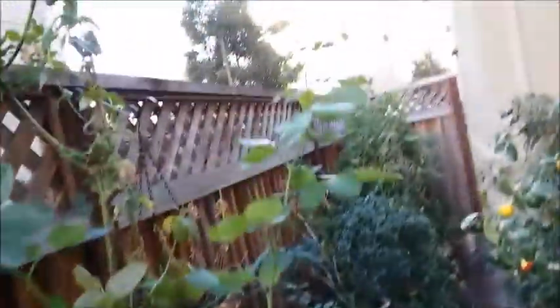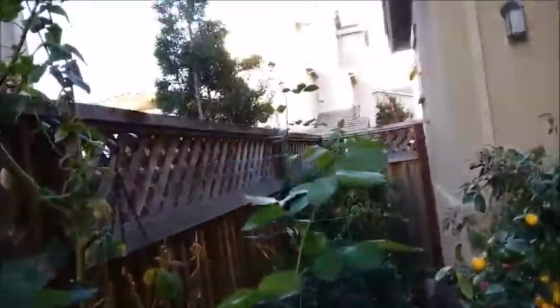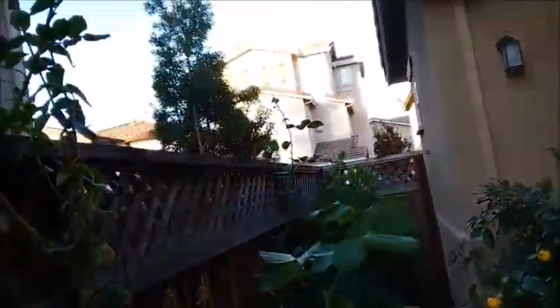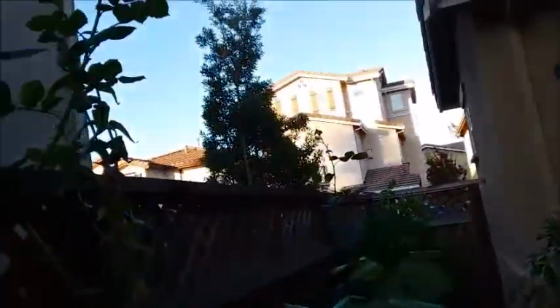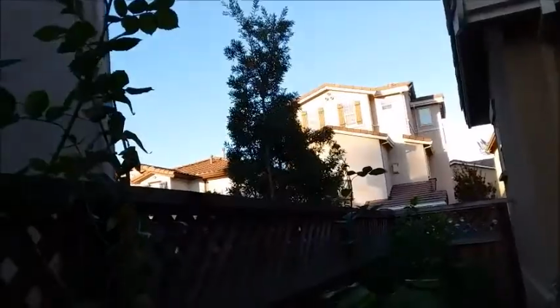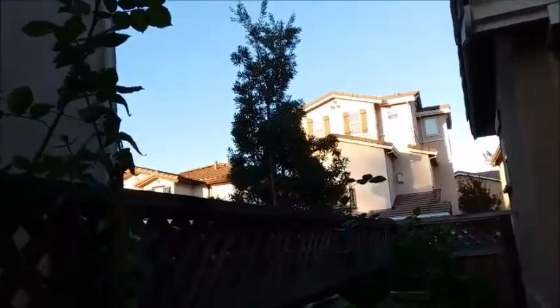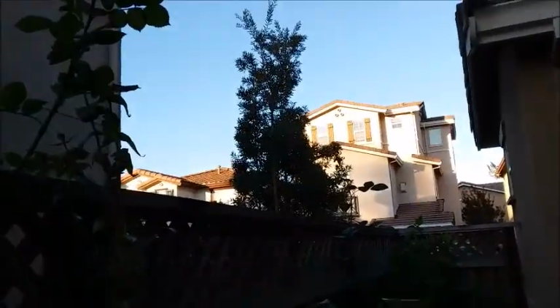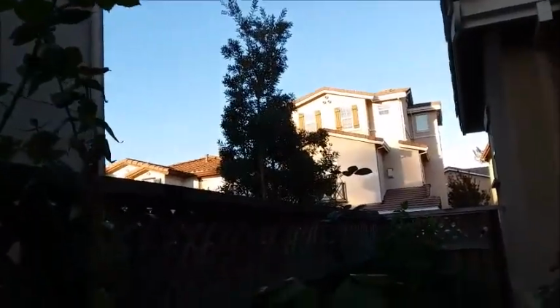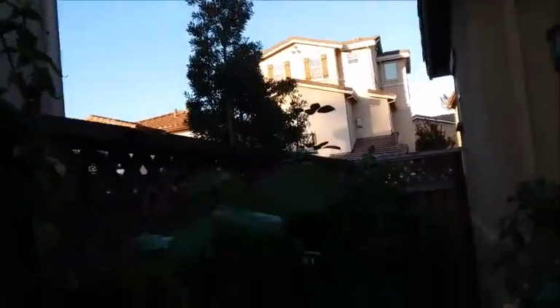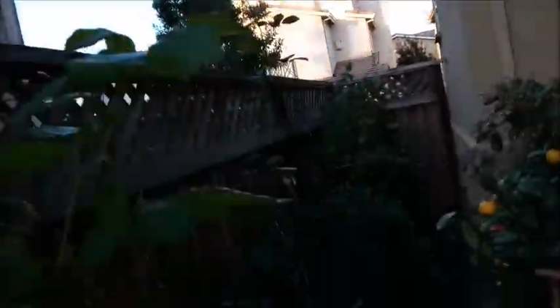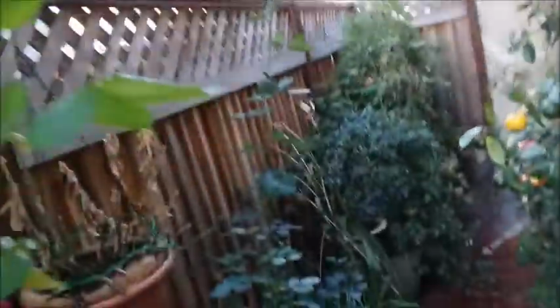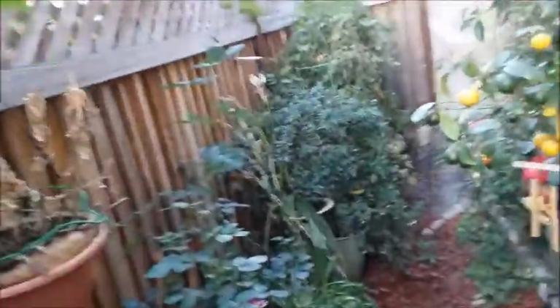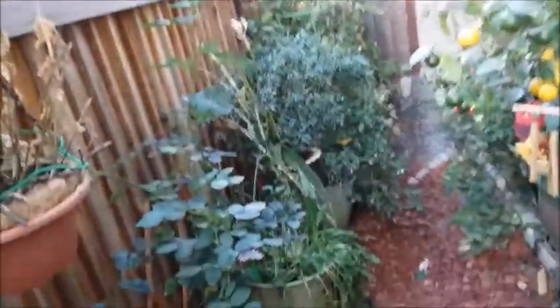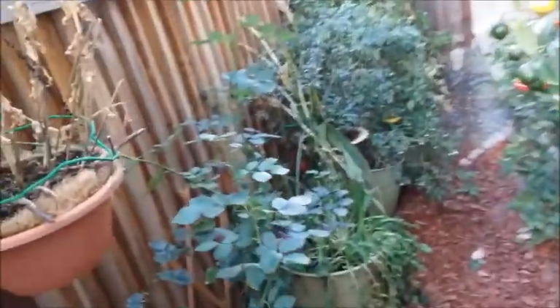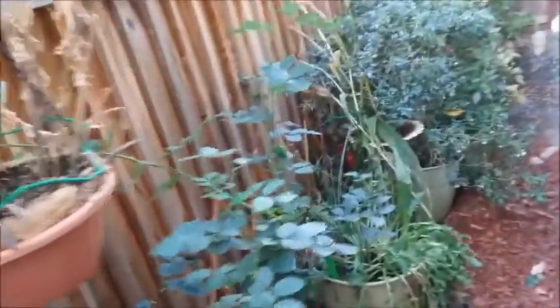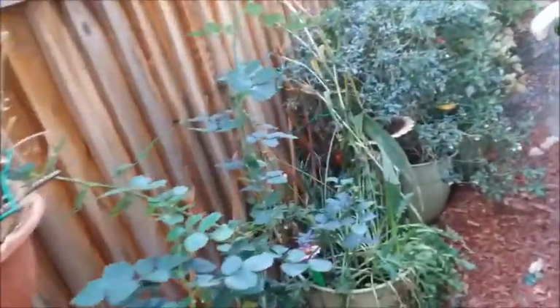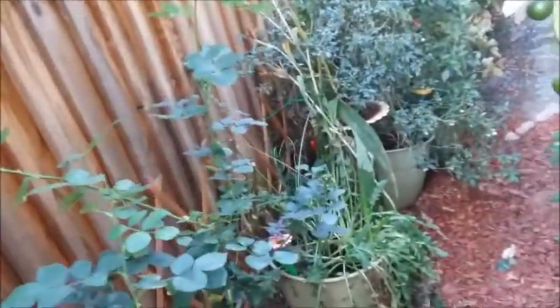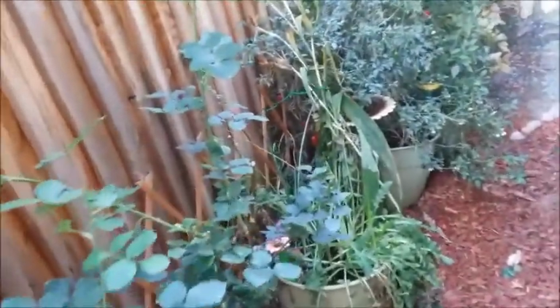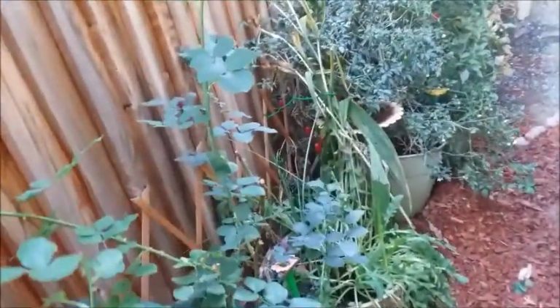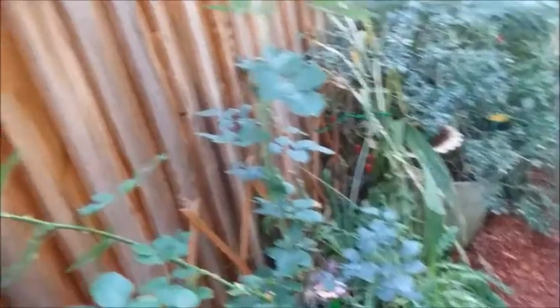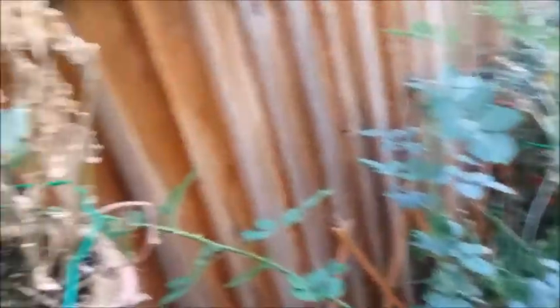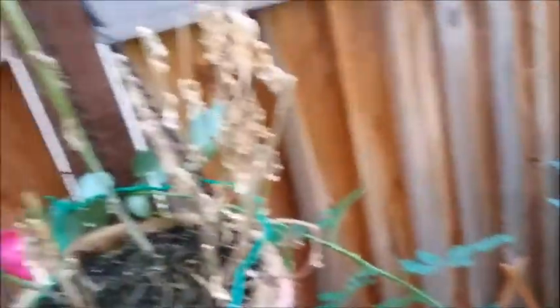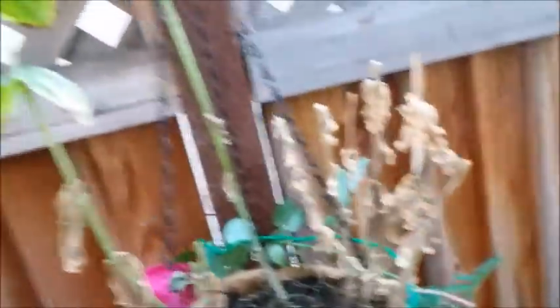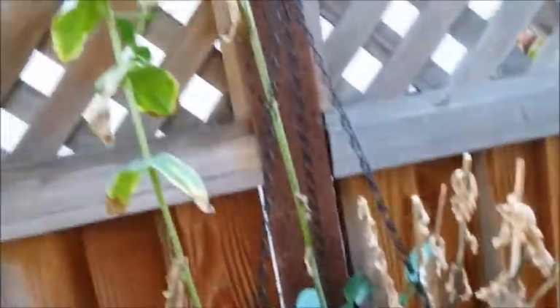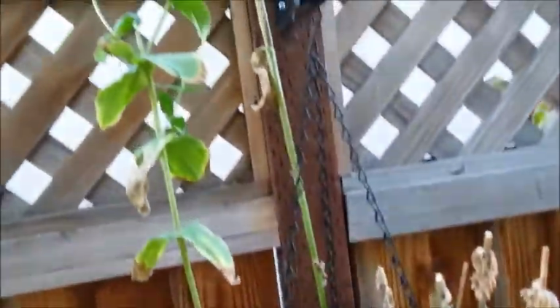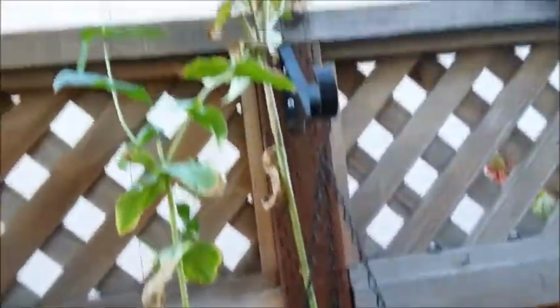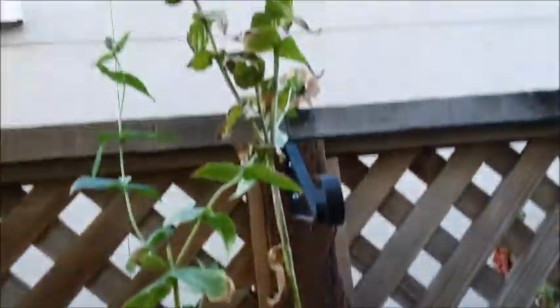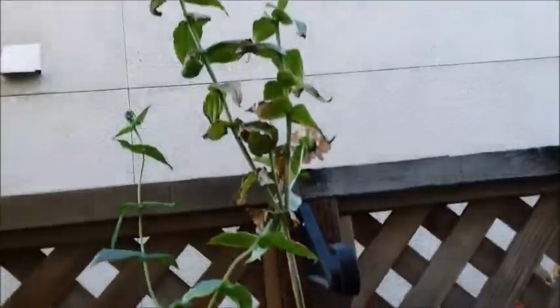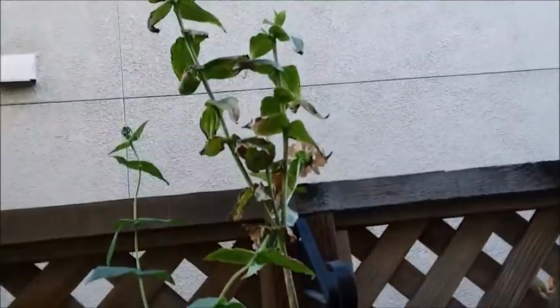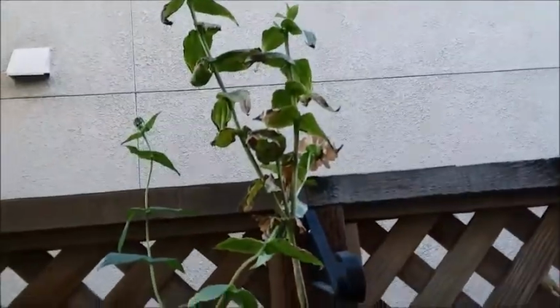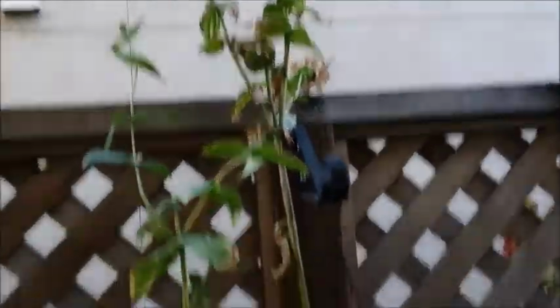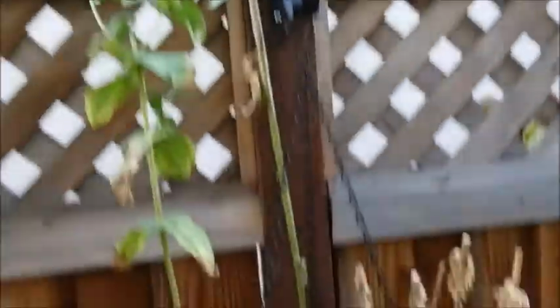The hummingbird is really chirping at me. Only a few zinnia flowers left on this one.